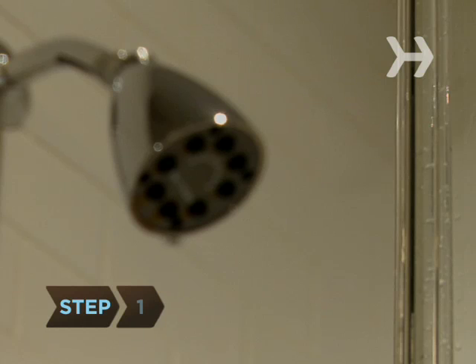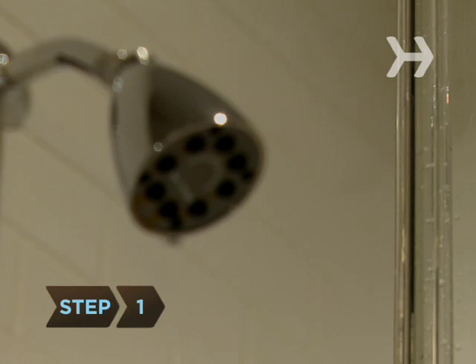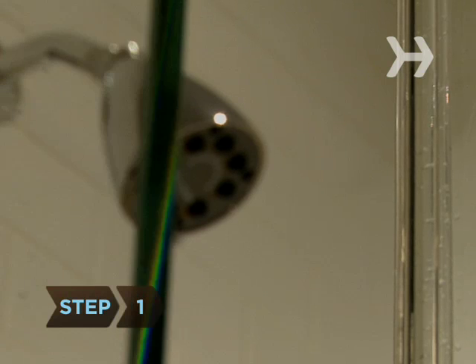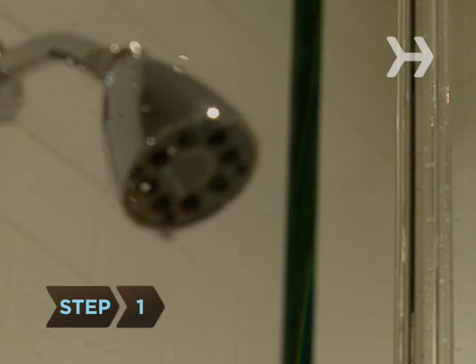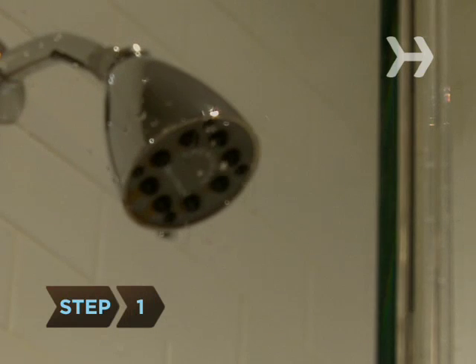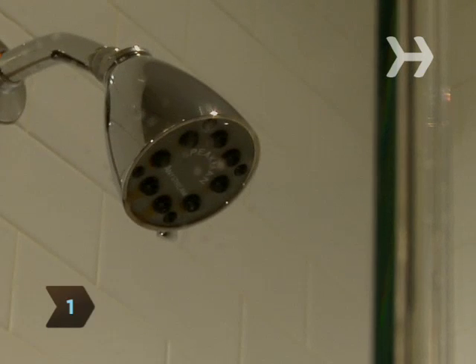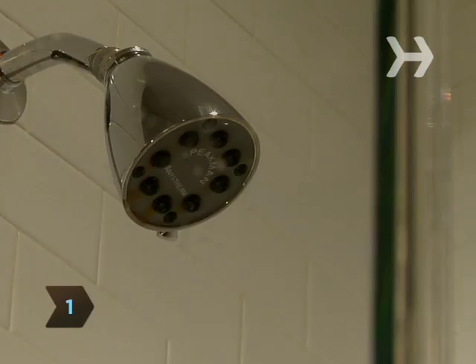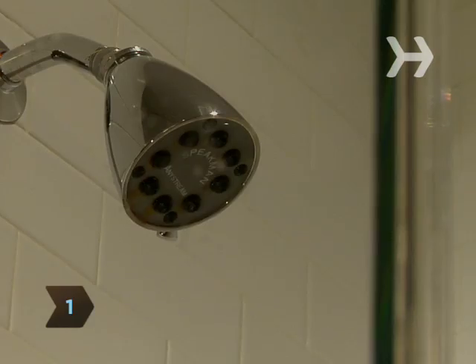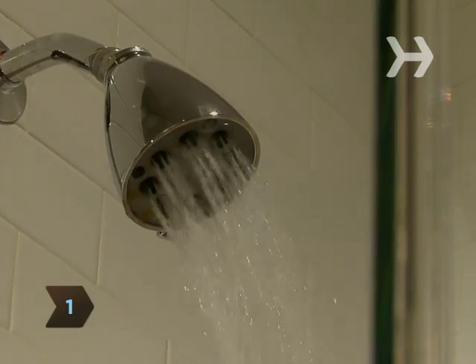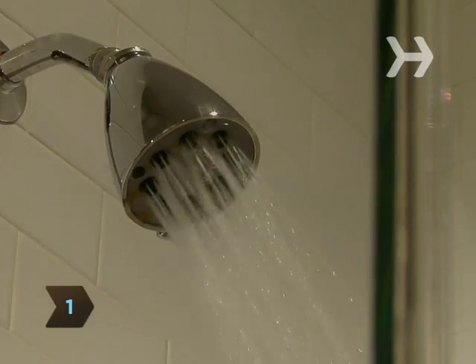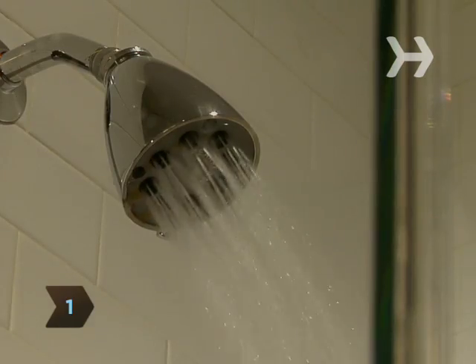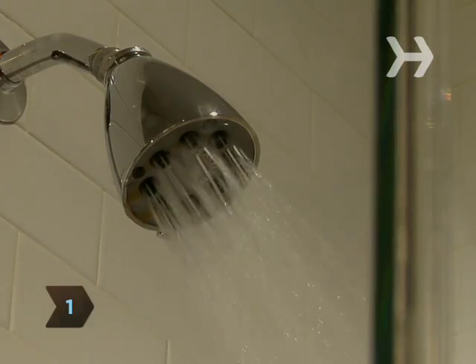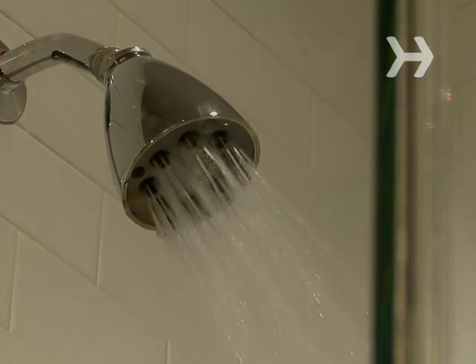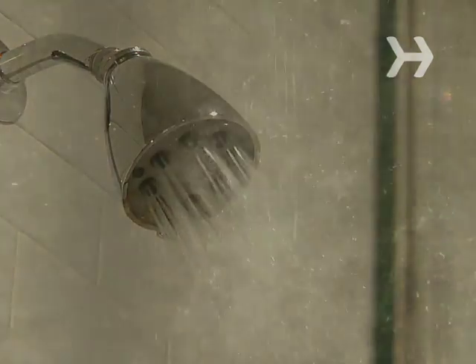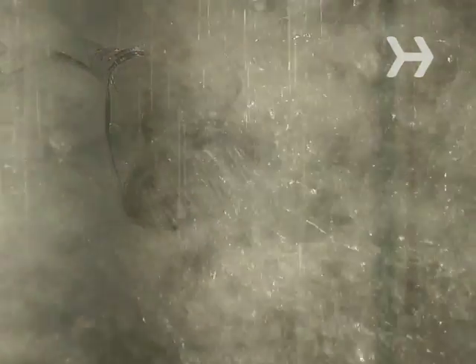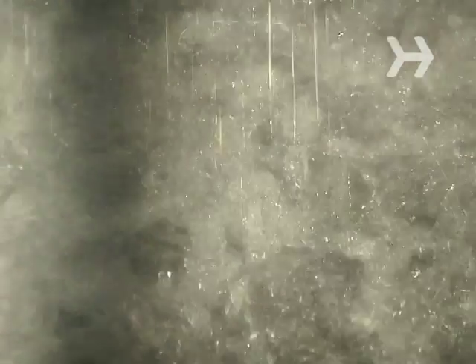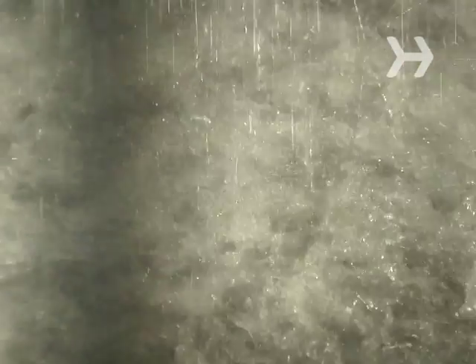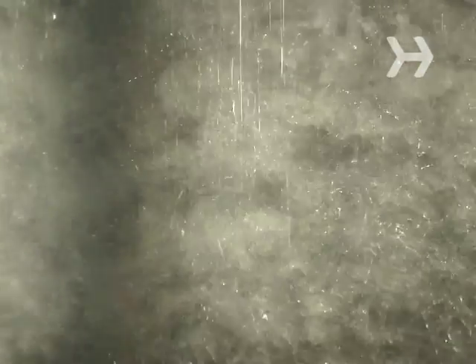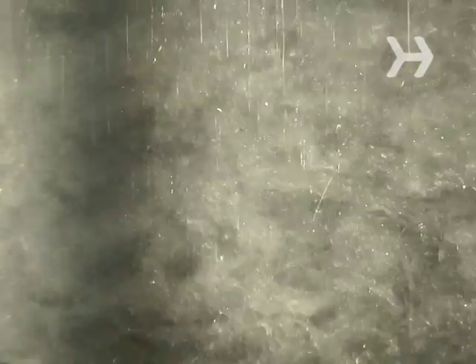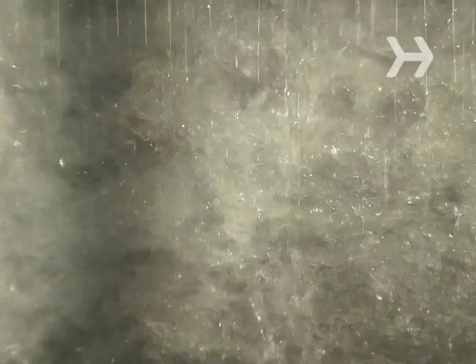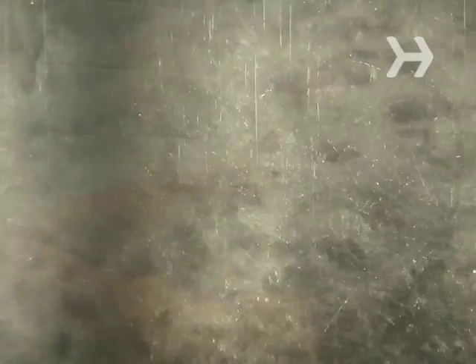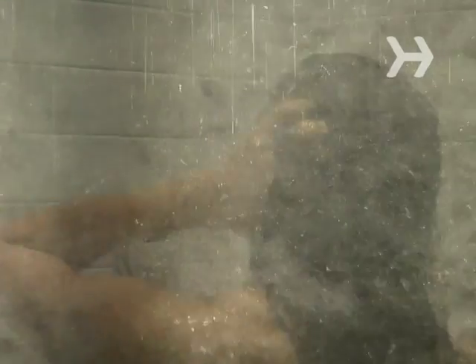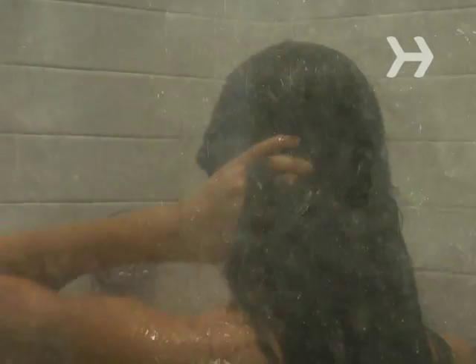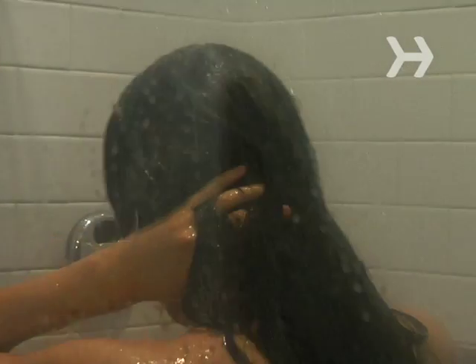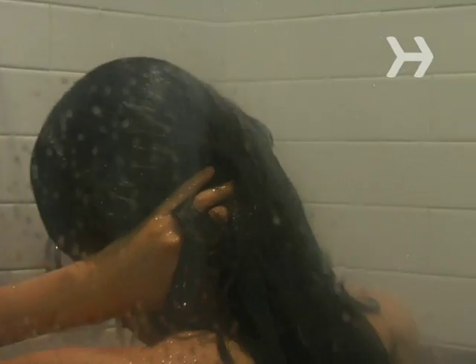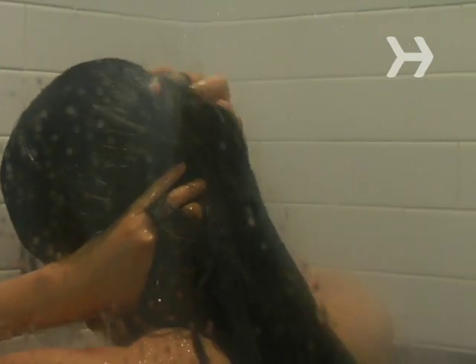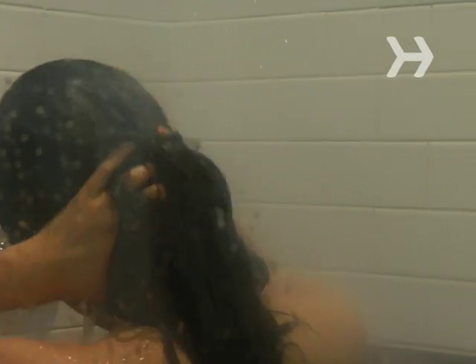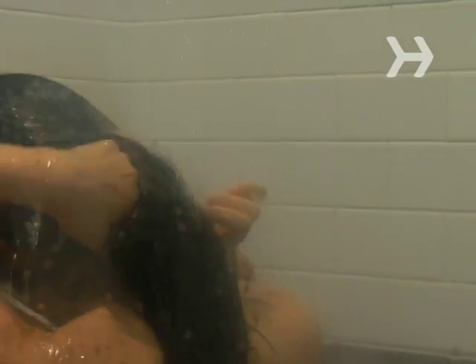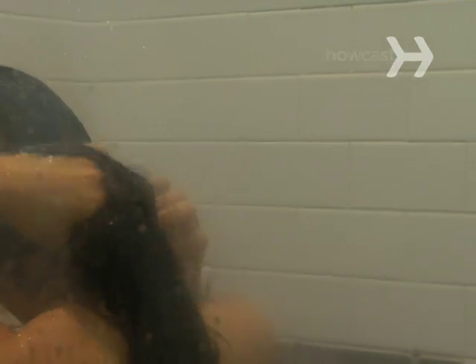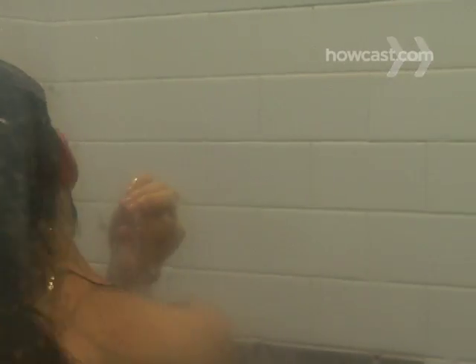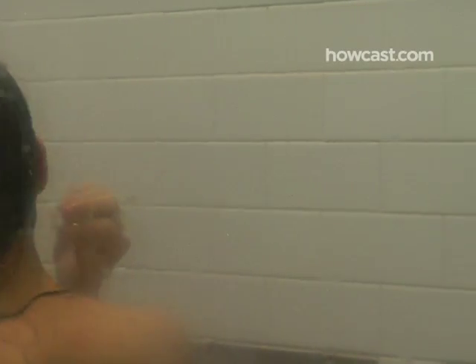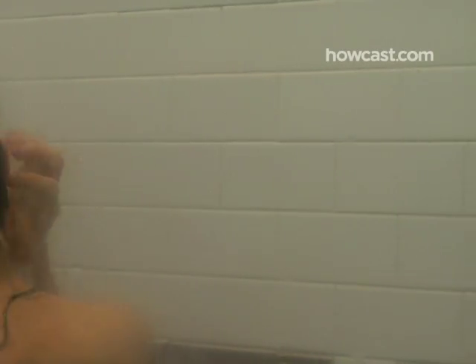Step 1. Limit your showers or baths to between 5 and 10 minutes and use water that's just warm, not hot. Staying in hot water, although it may feel luxurious, actually strips your skin's natural oils.